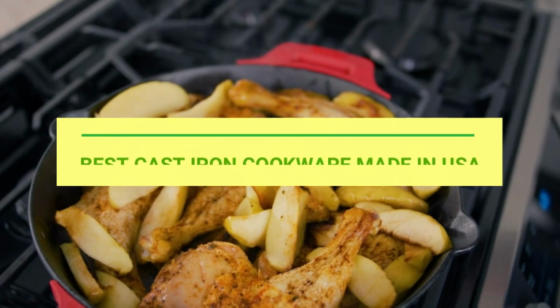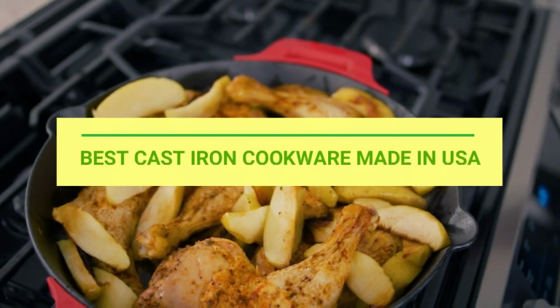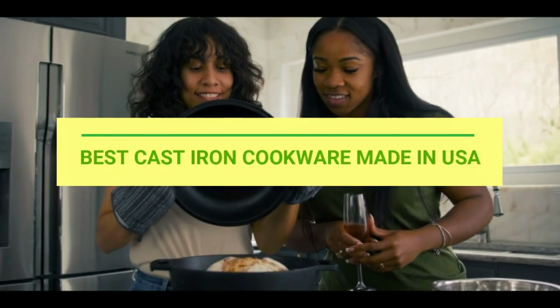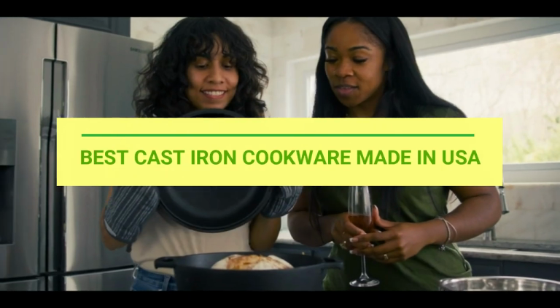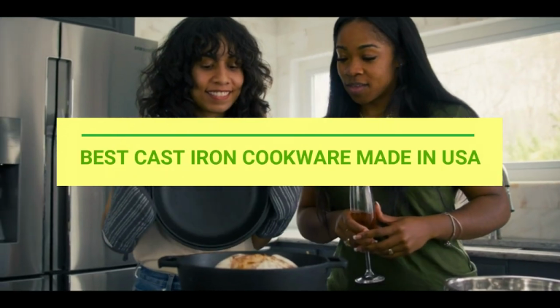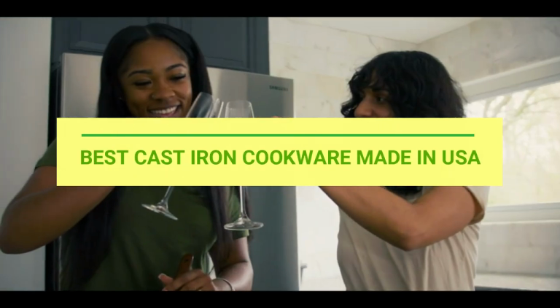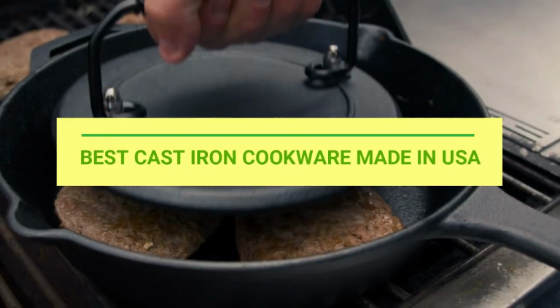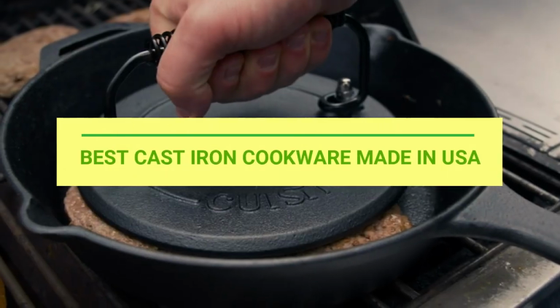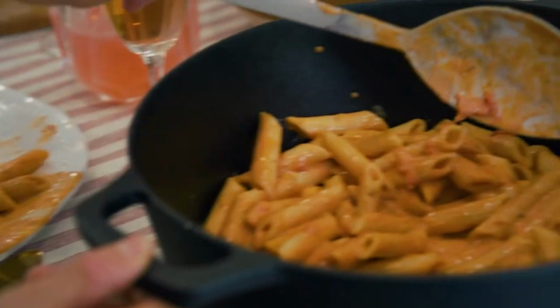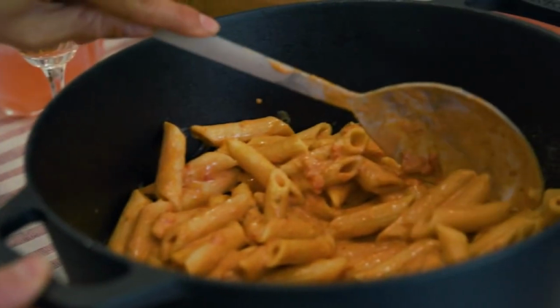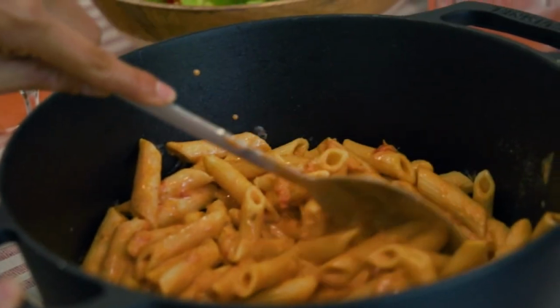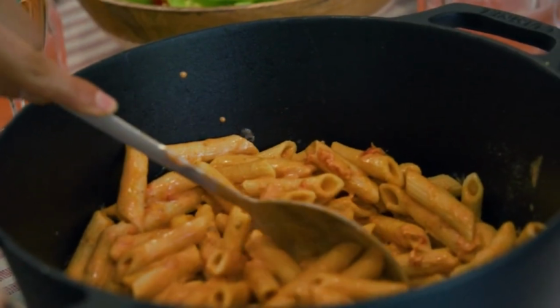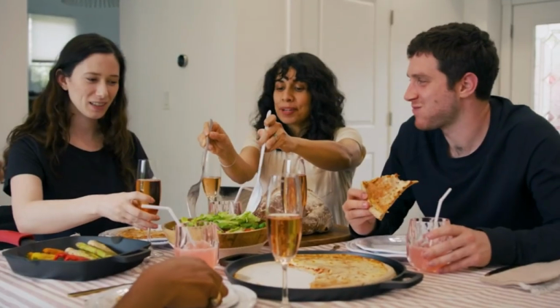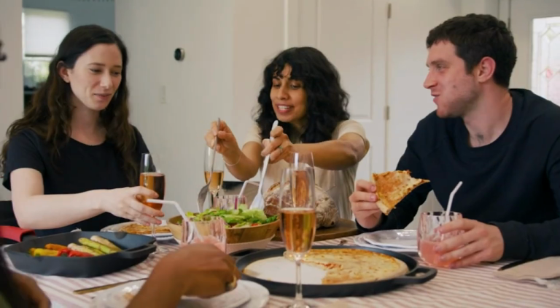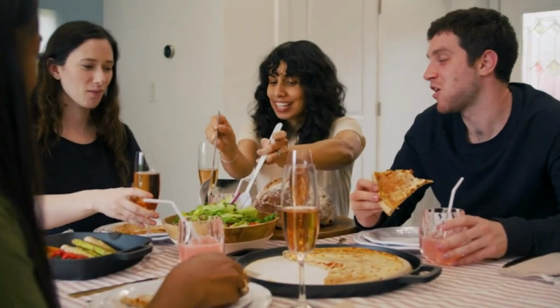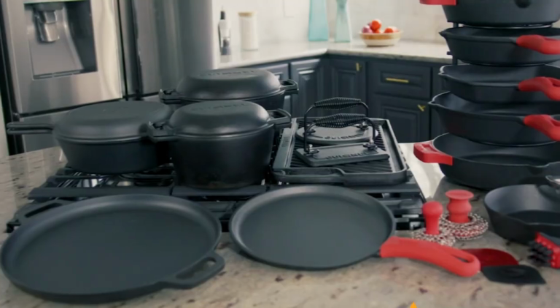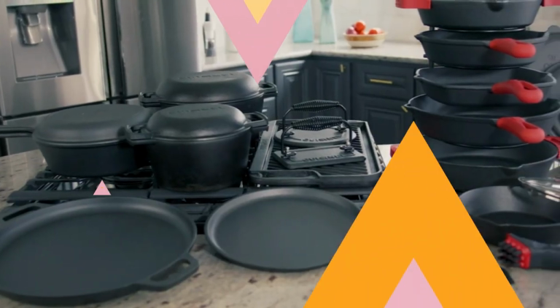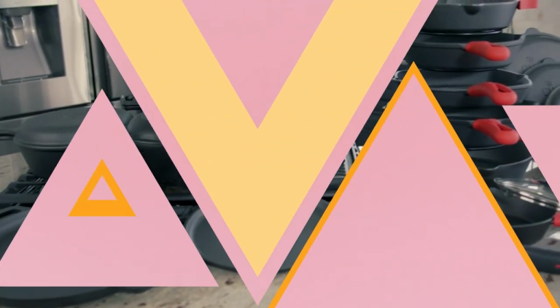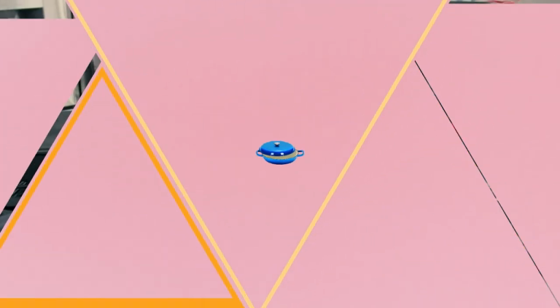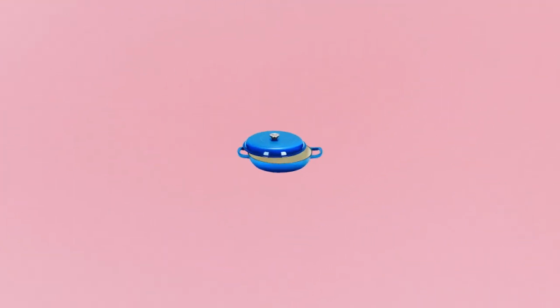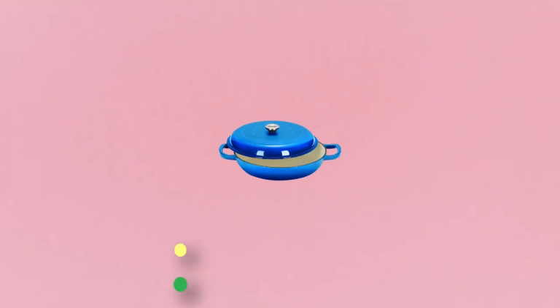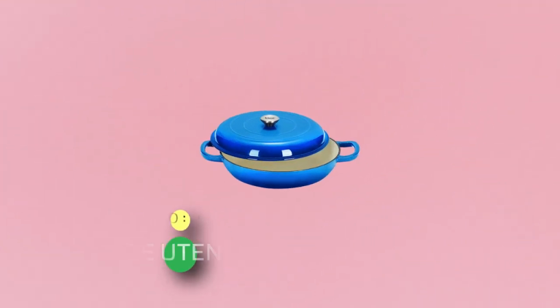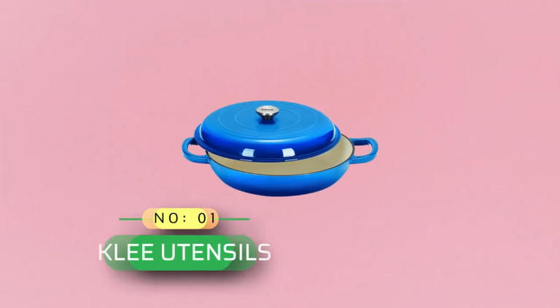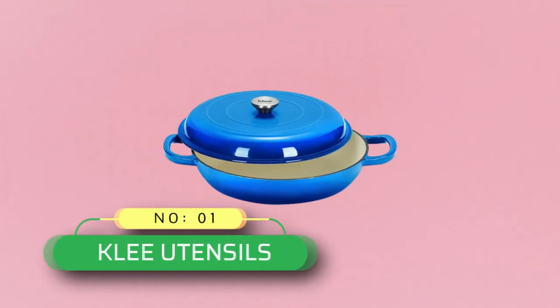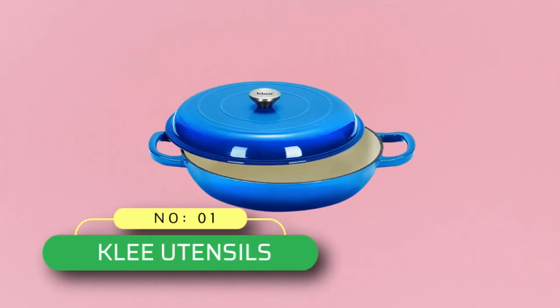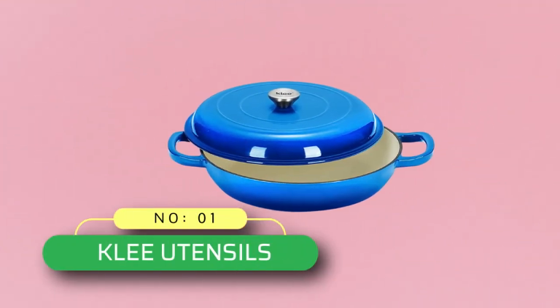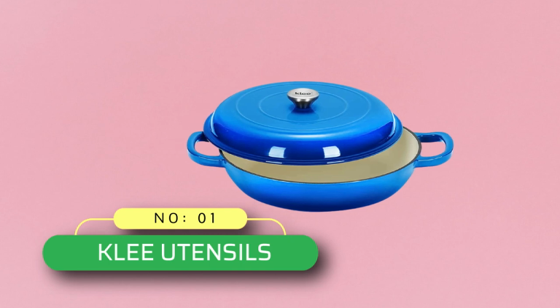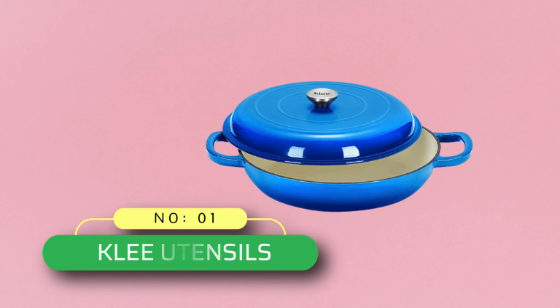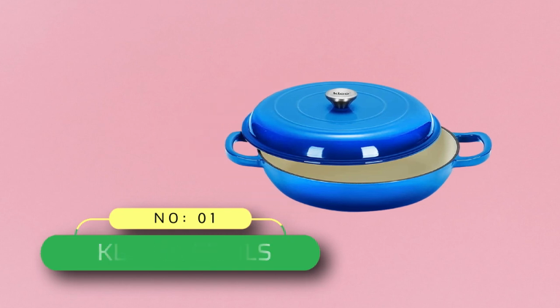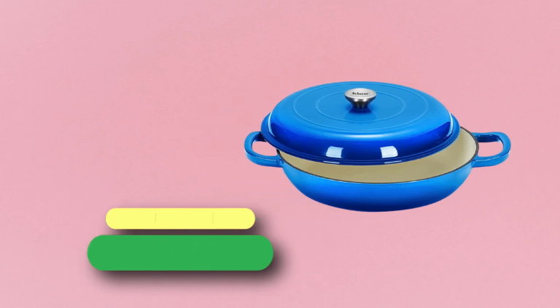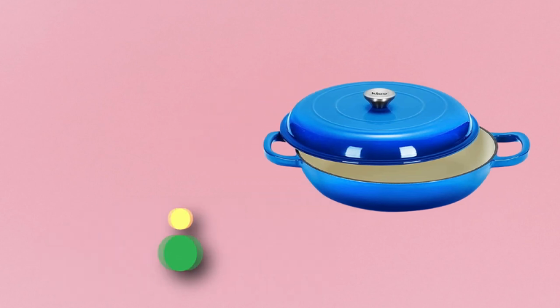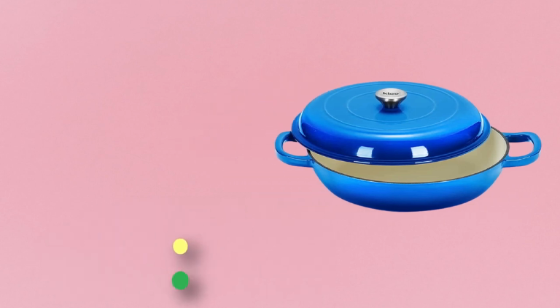Best cast iron cookware made in USA. Number 1: Clay Utensils — cast iron cookware made in USA.